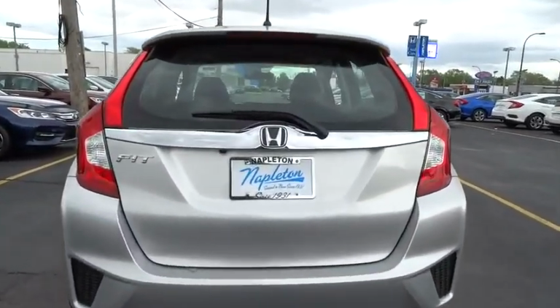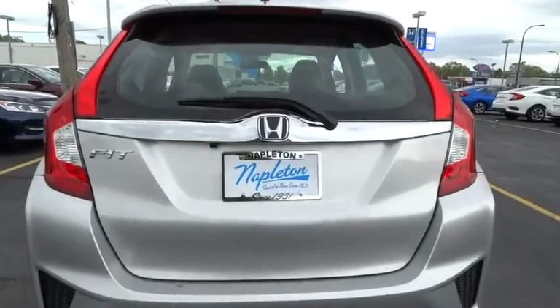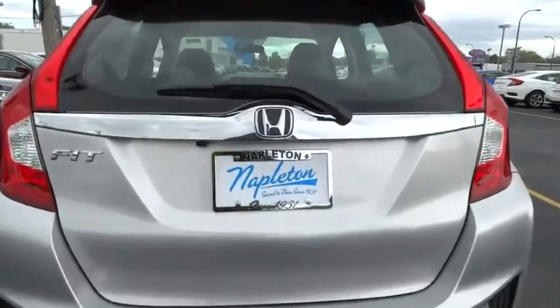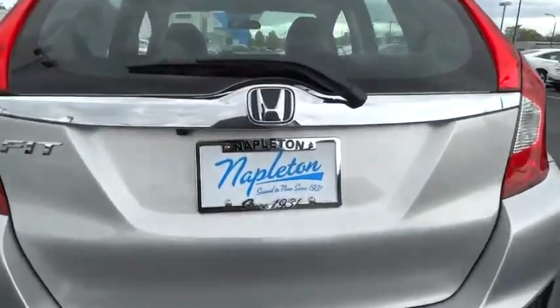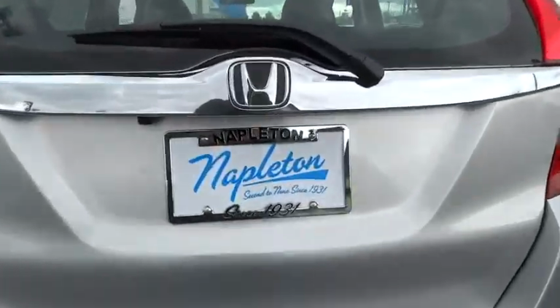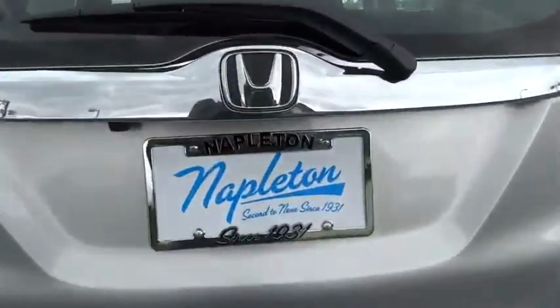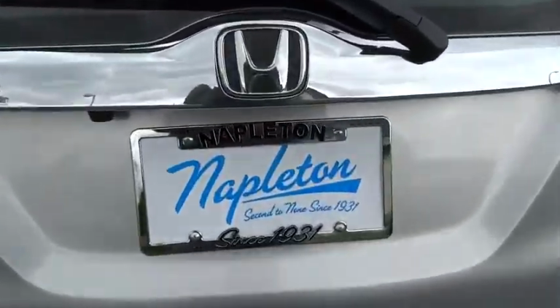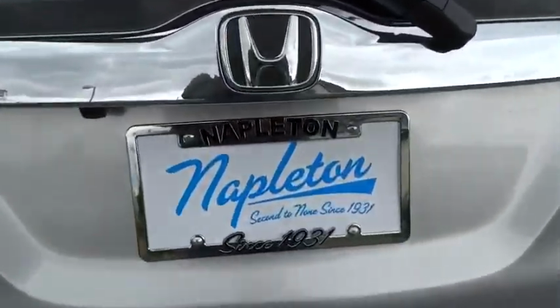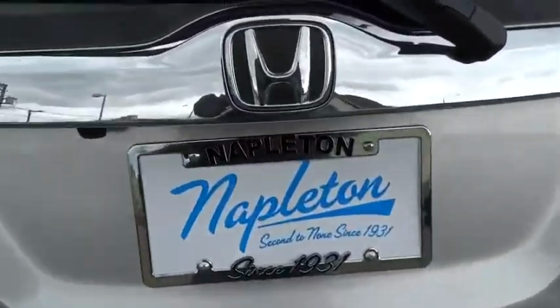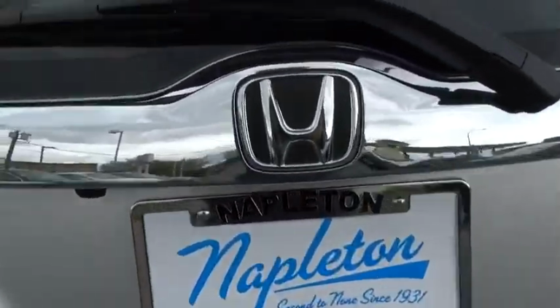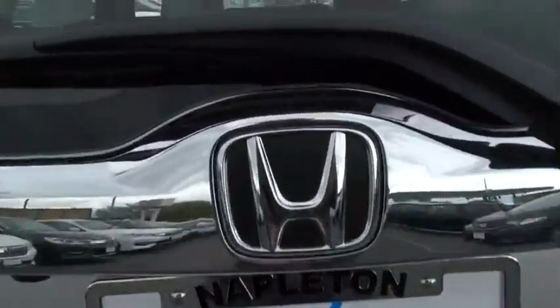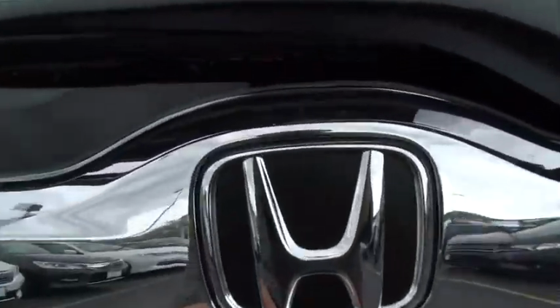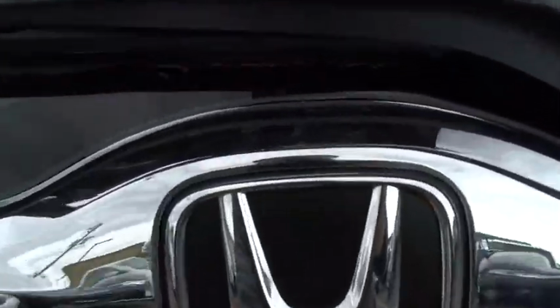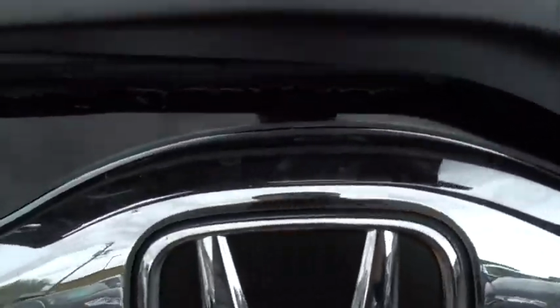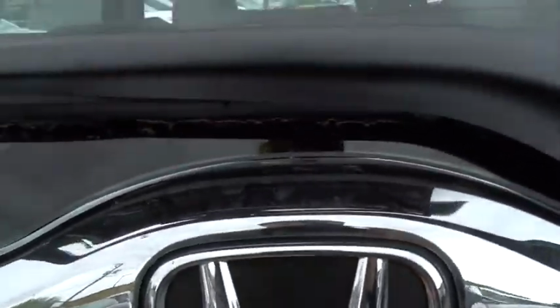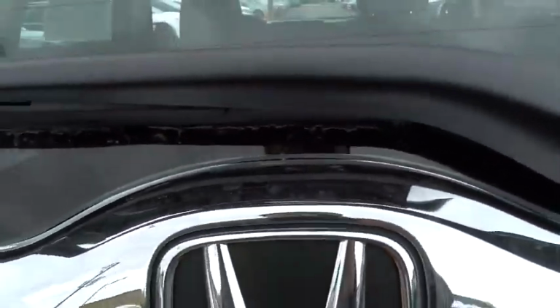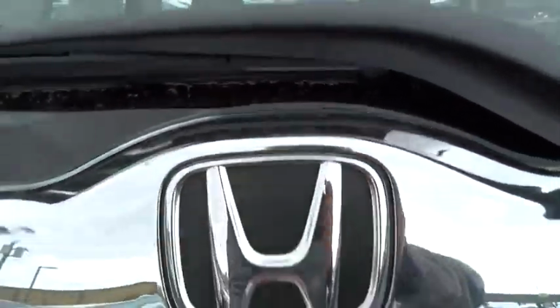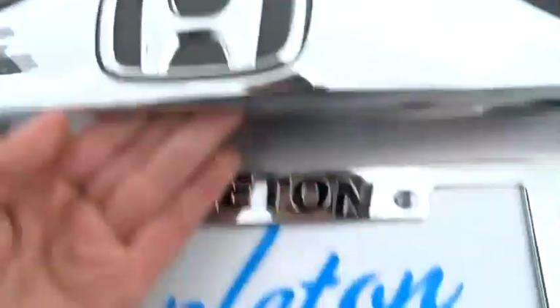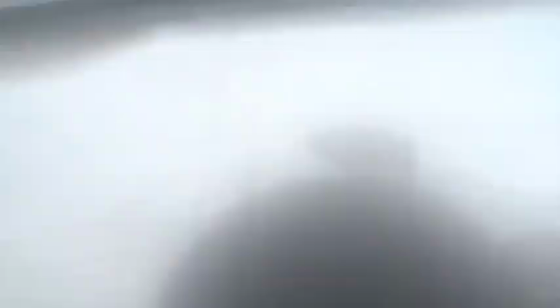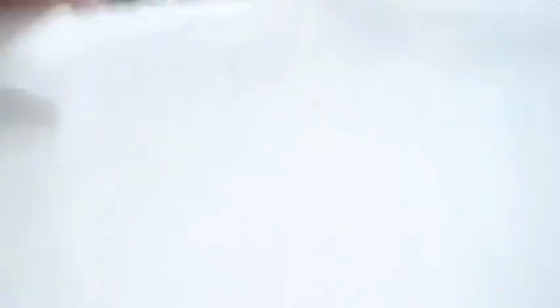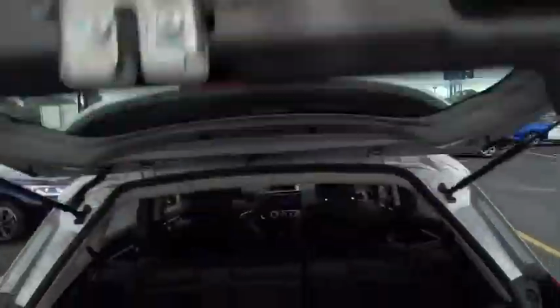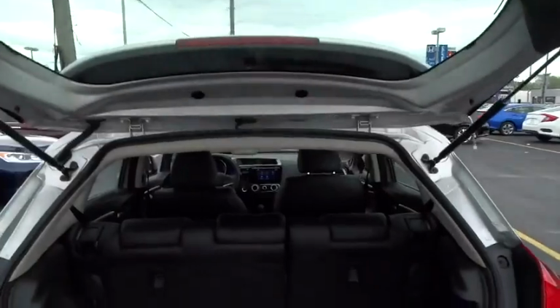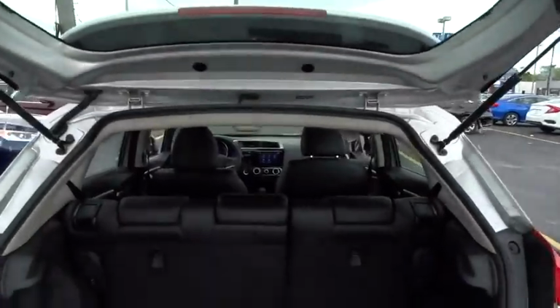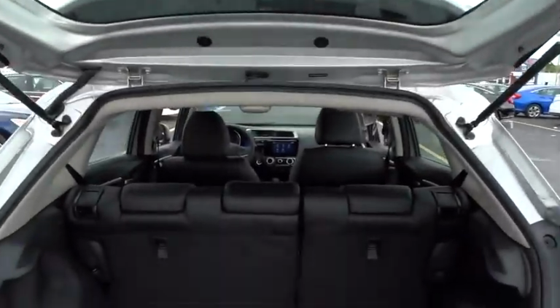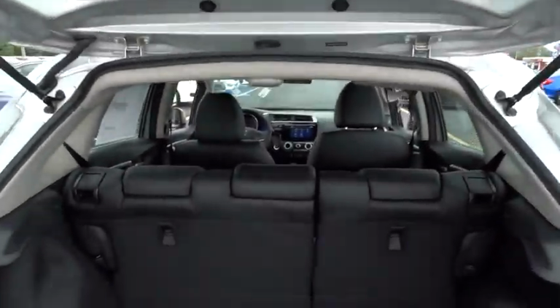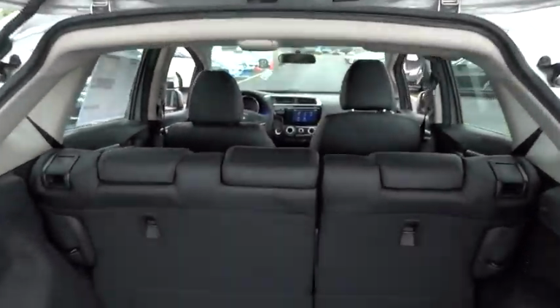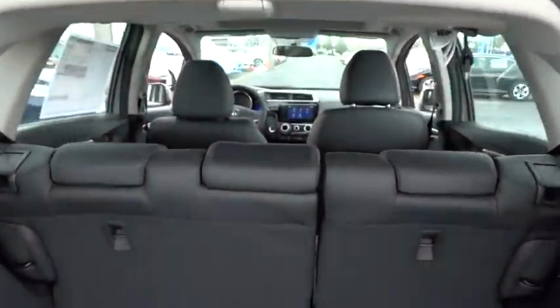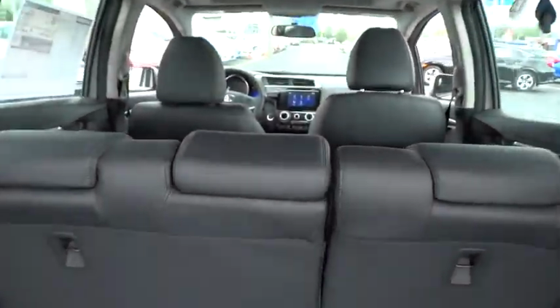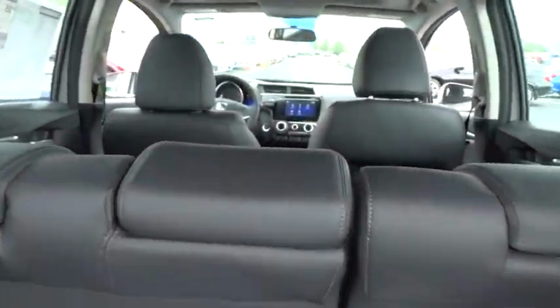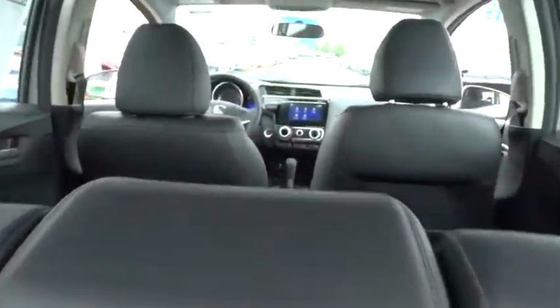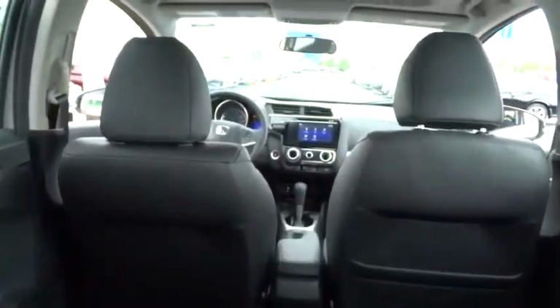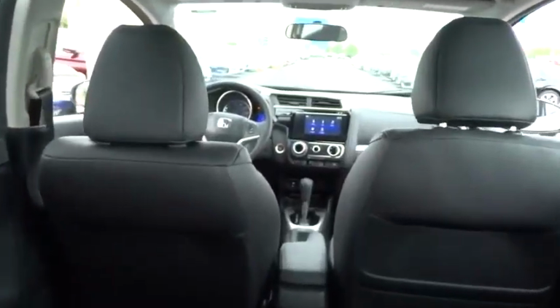Trip computer, heated front seat, tachometer, remote keyless entry, brake assist, power moonroof, panic alarm, leather seat.